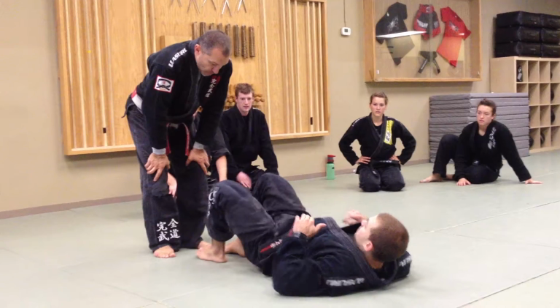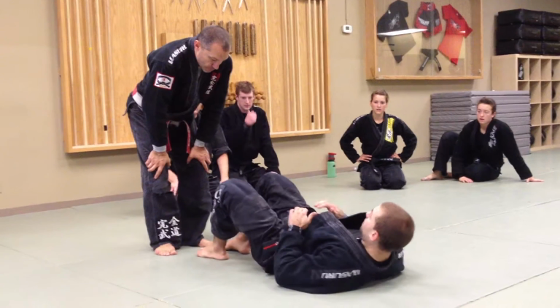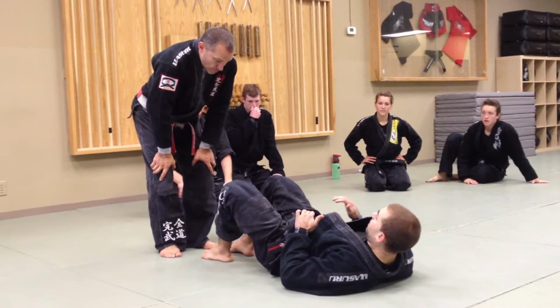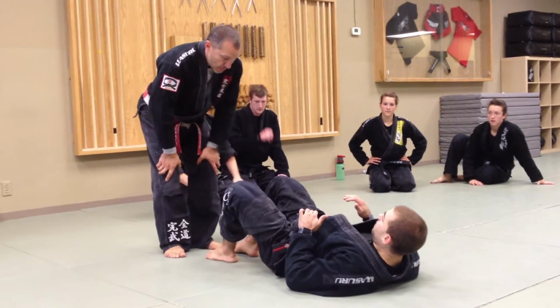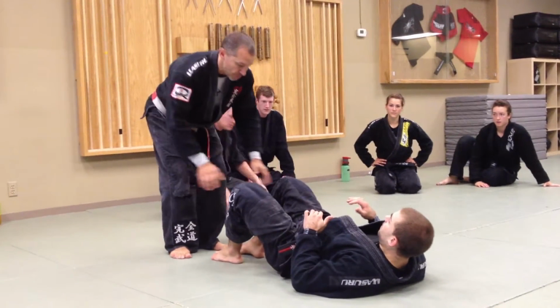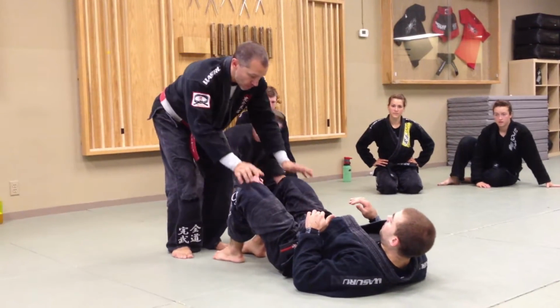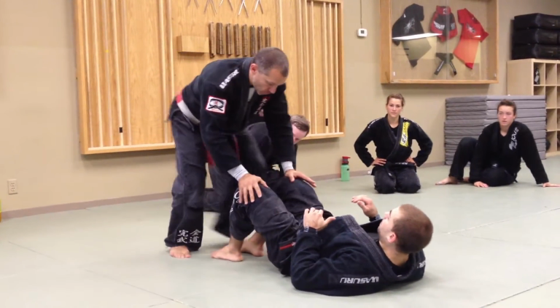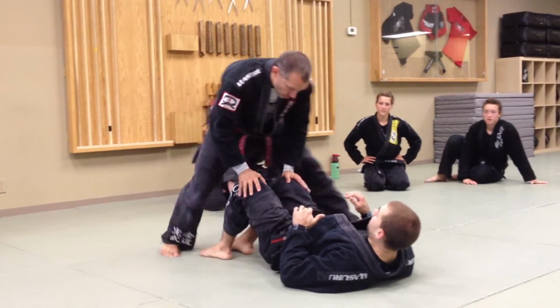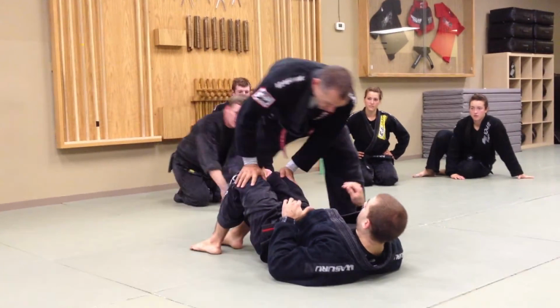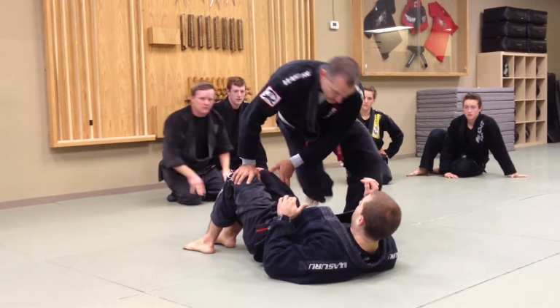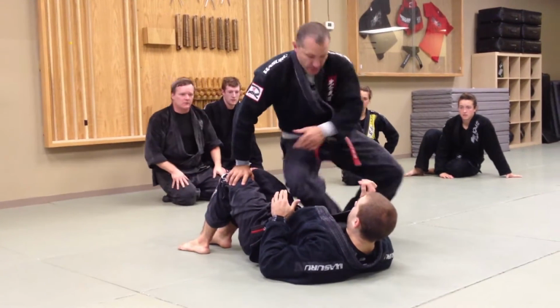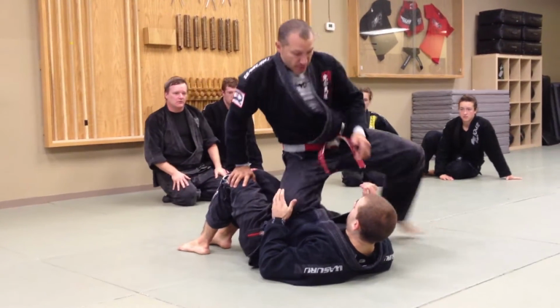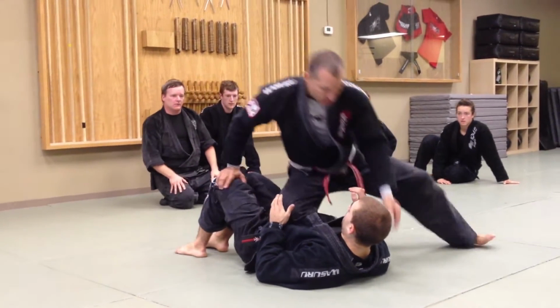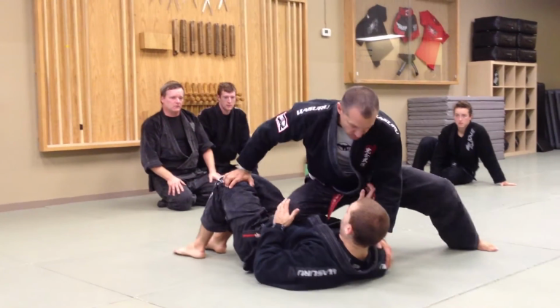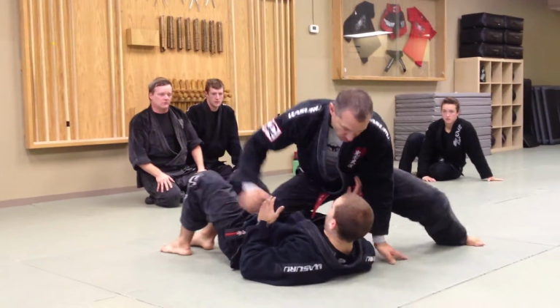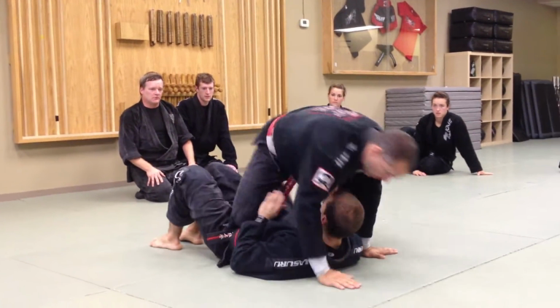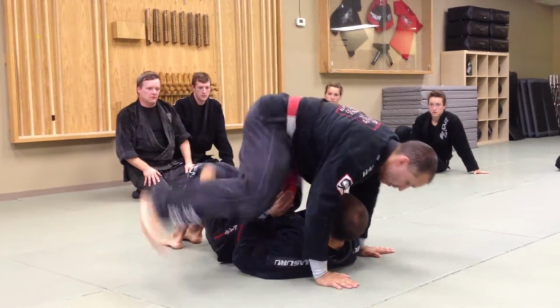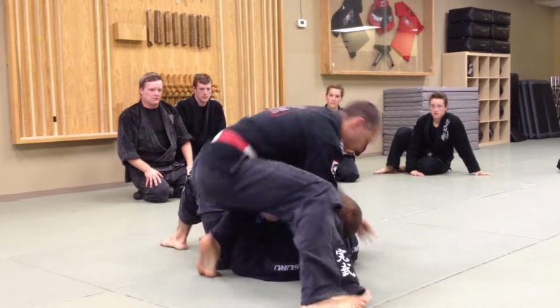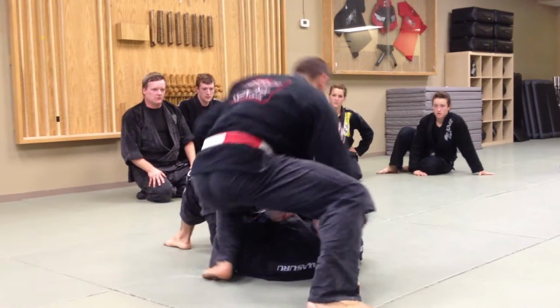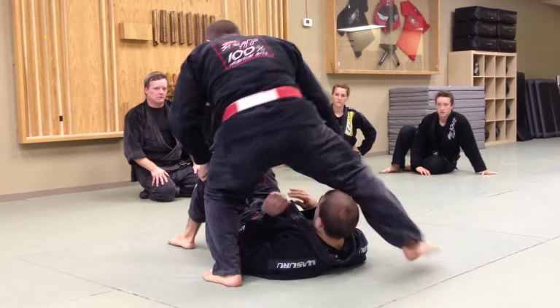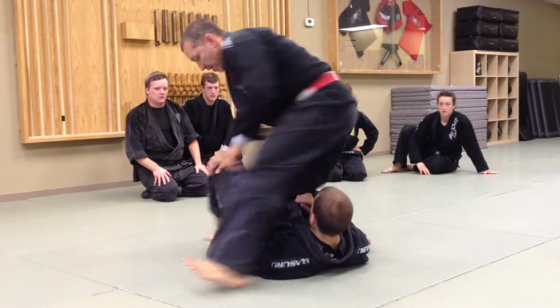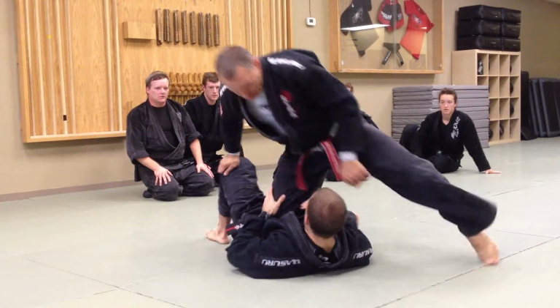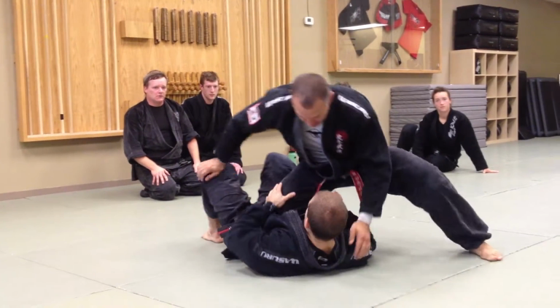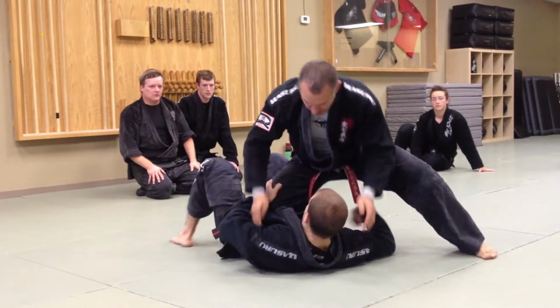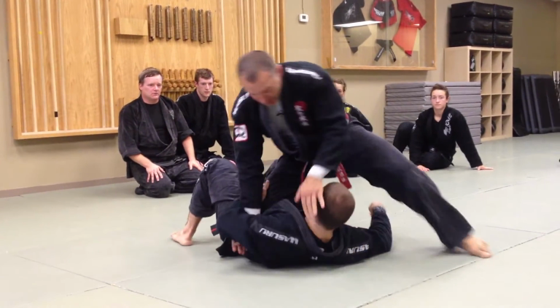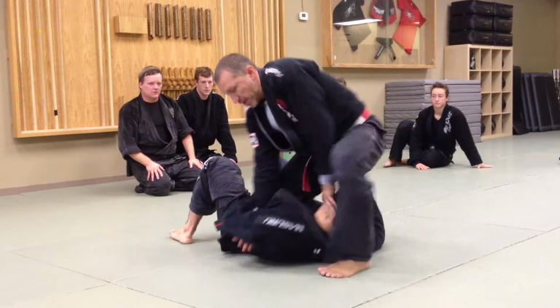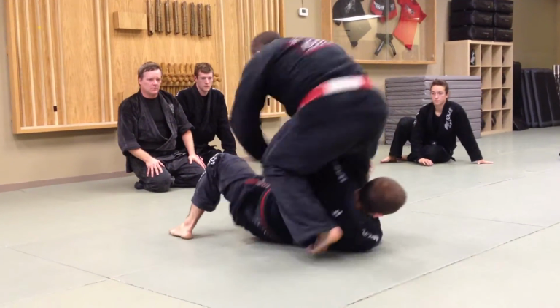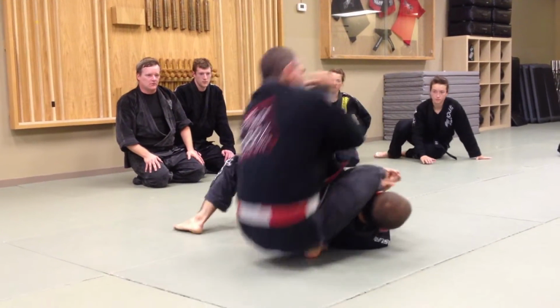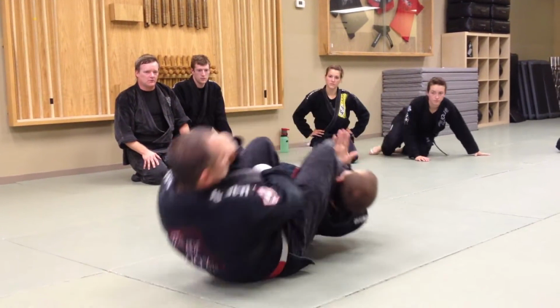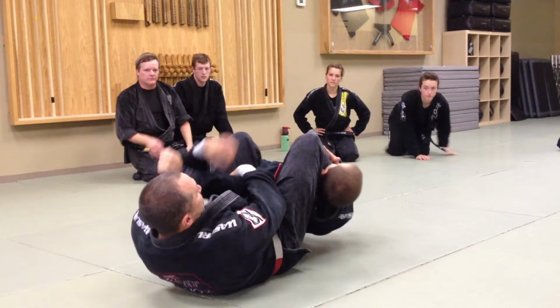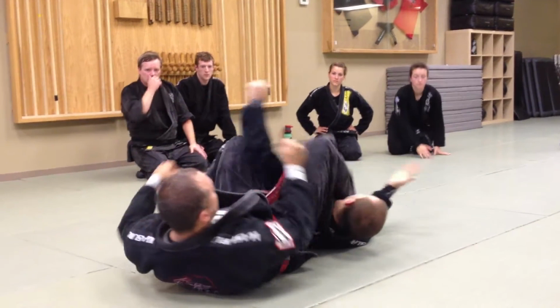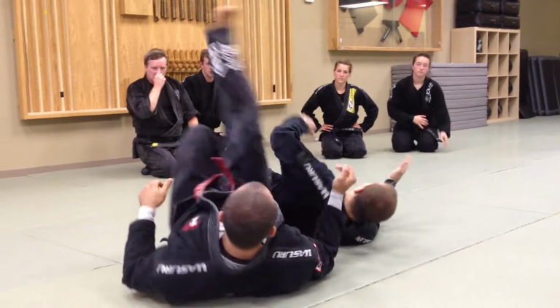Practice them all, alright? So, we passed knee on belly control, we practiced hopping, we practiced spinning, we practiced the arm bar.